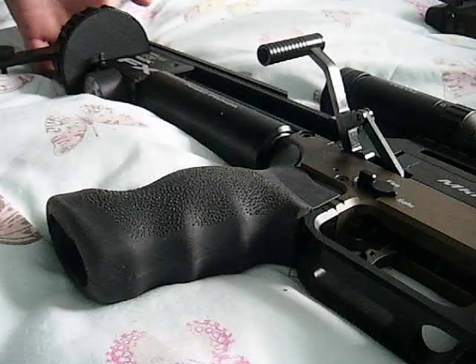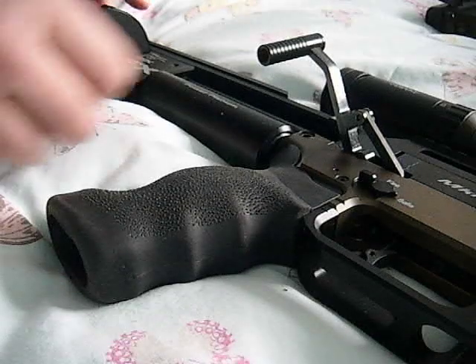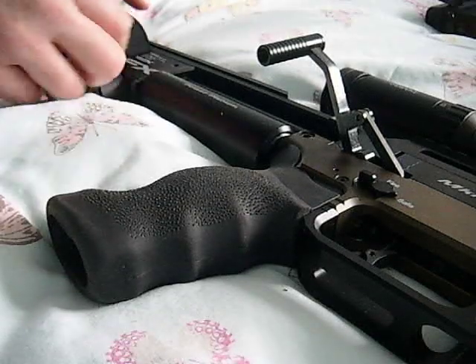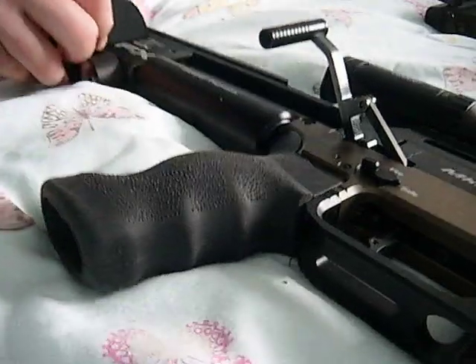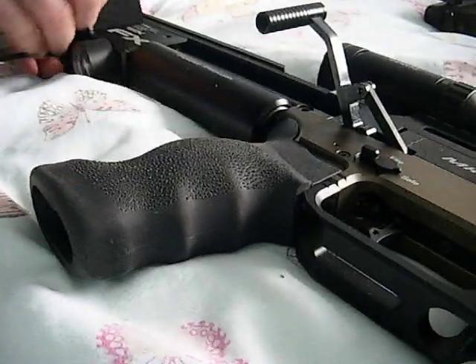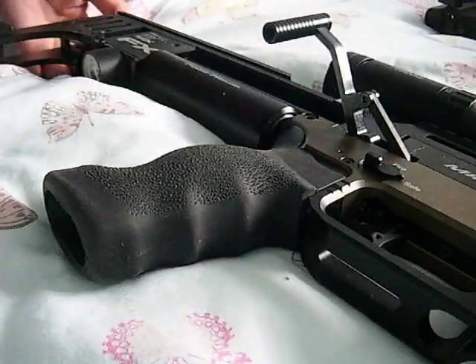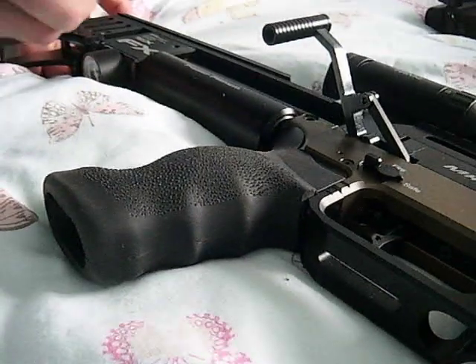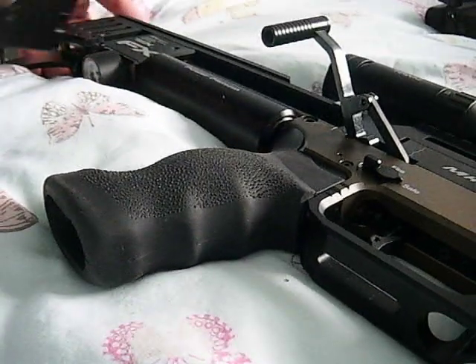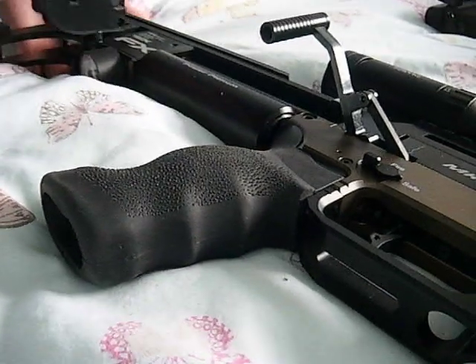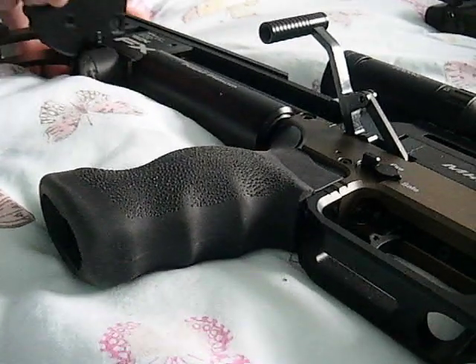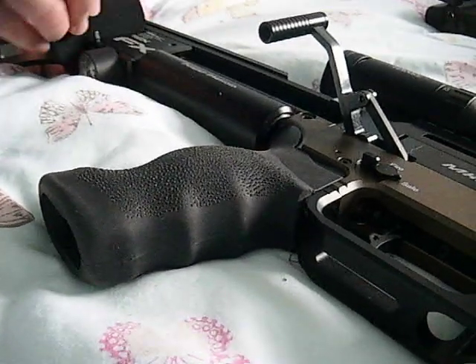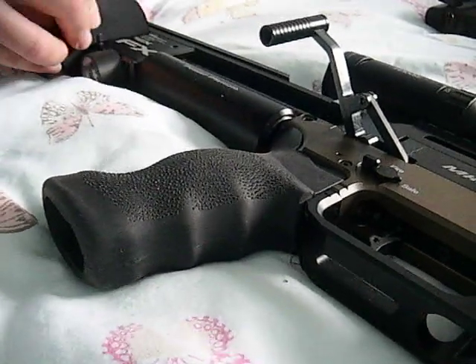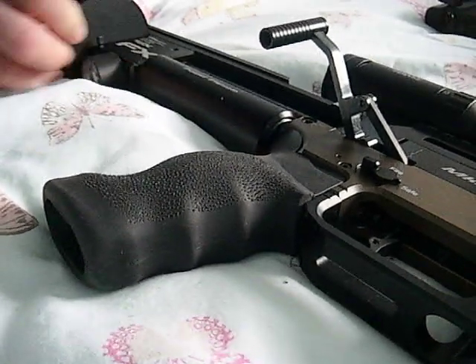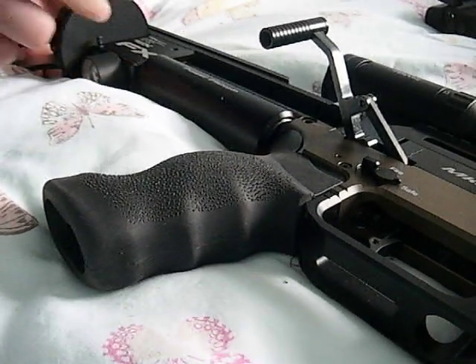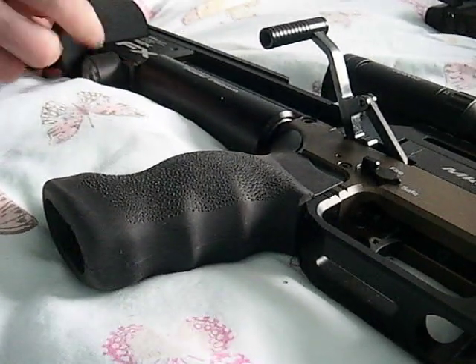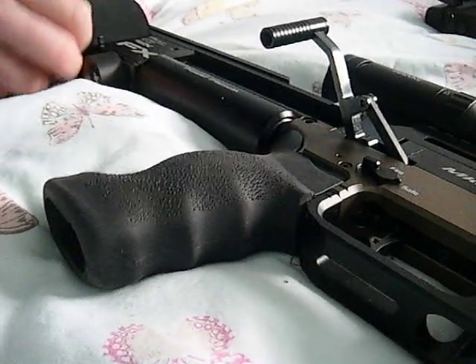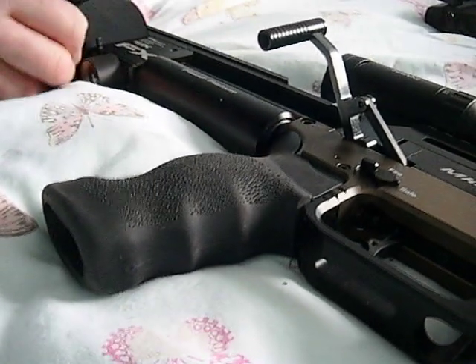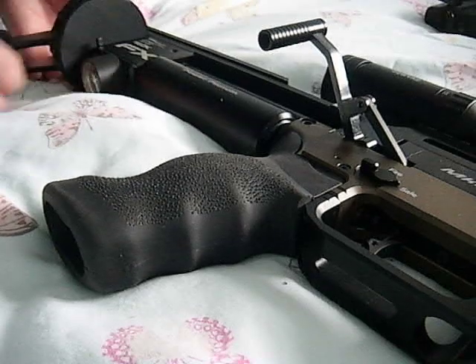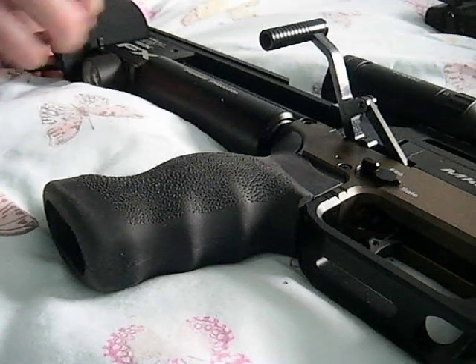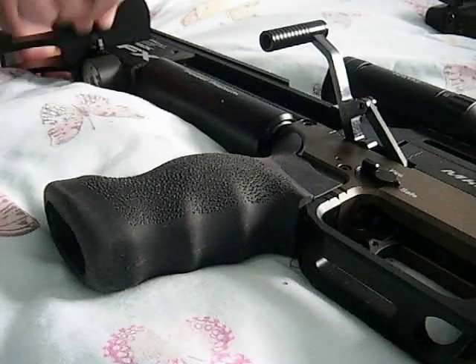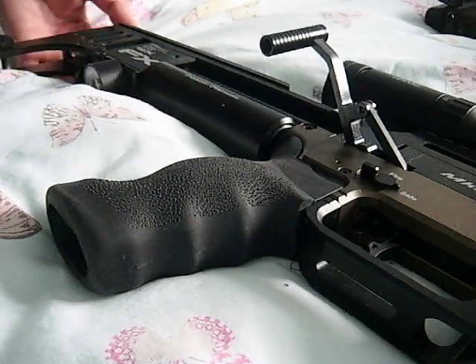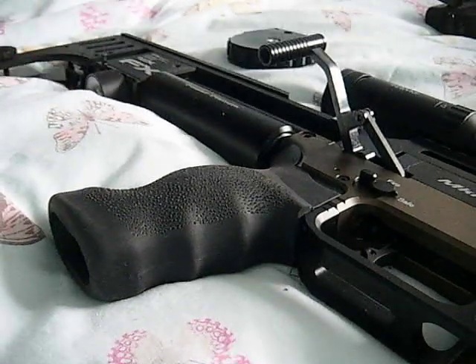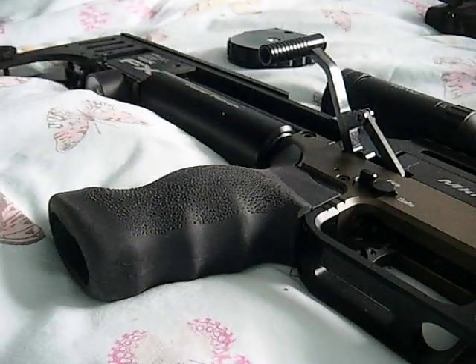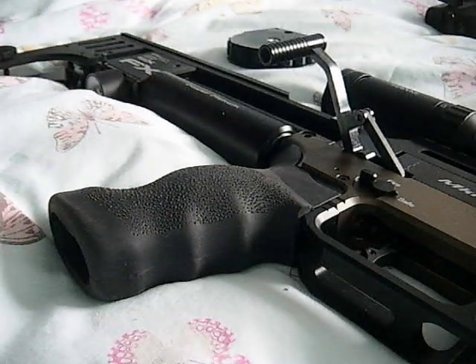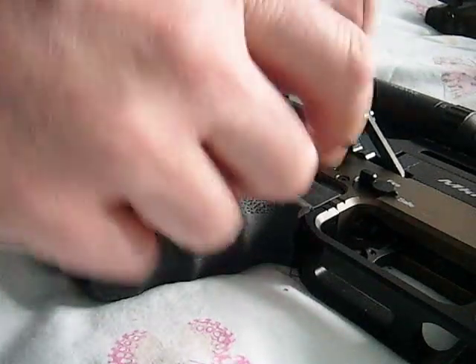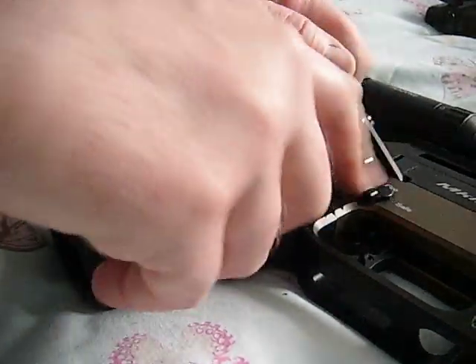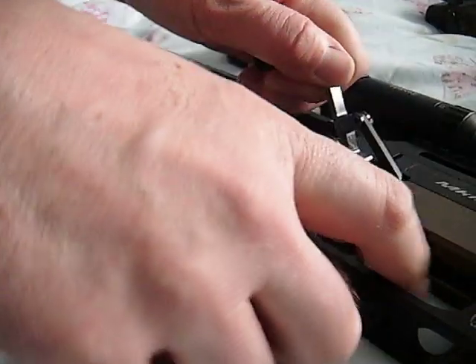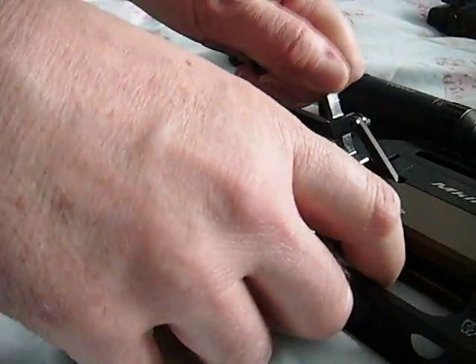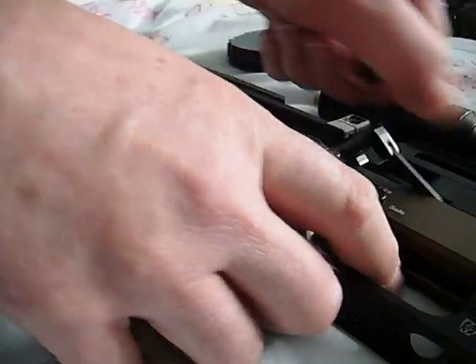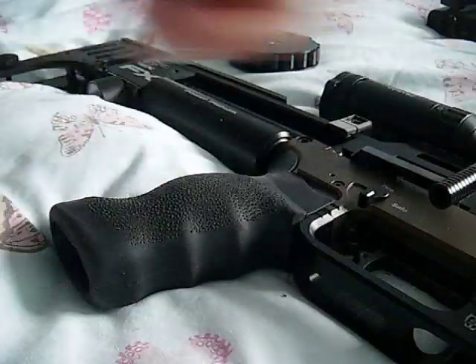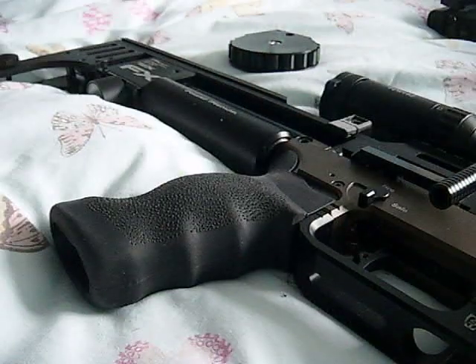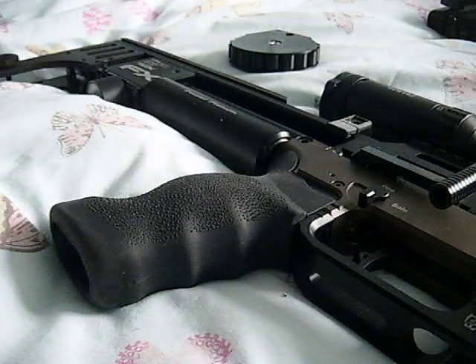There you go. Box in and out just like a normal mag. Clips into place with that thing there. There you go. Back off fire. All done.